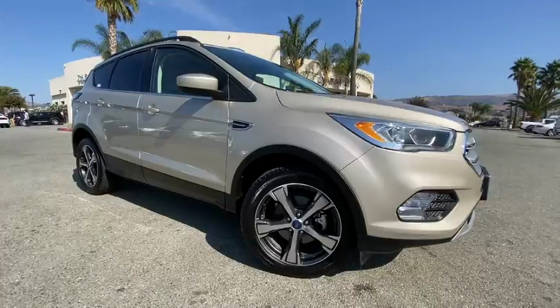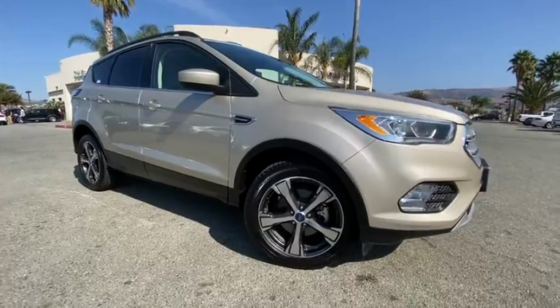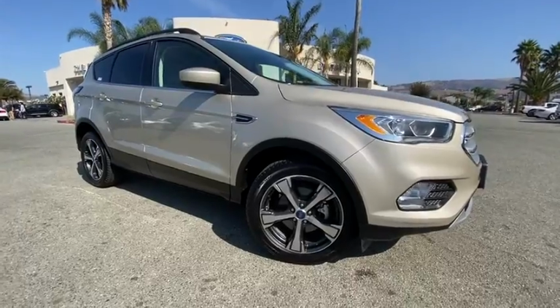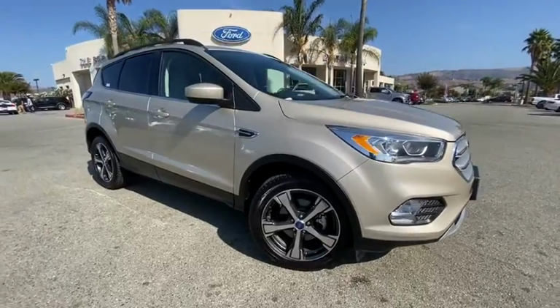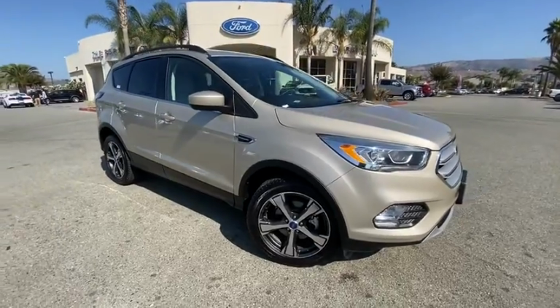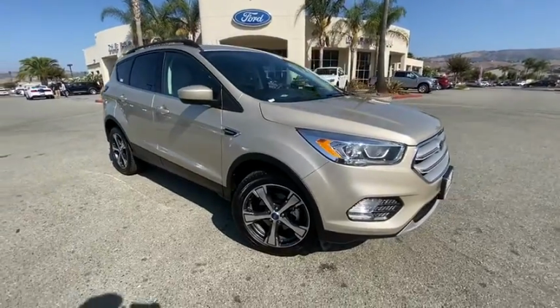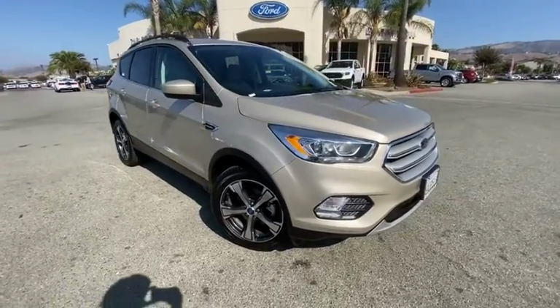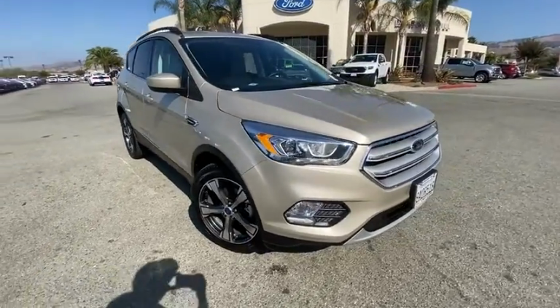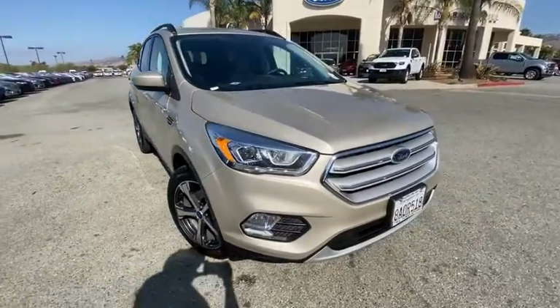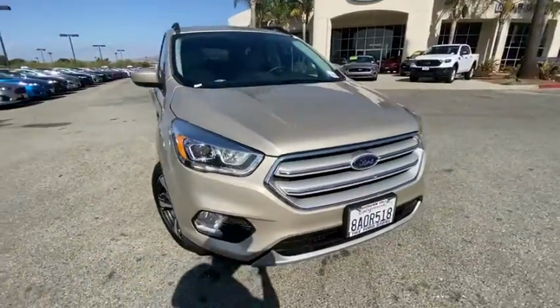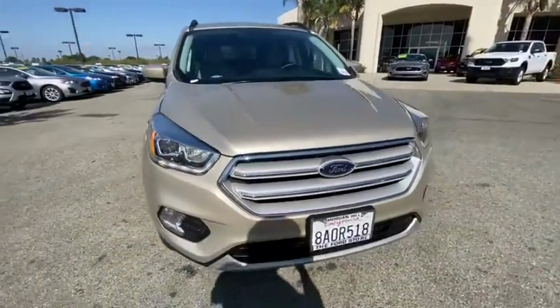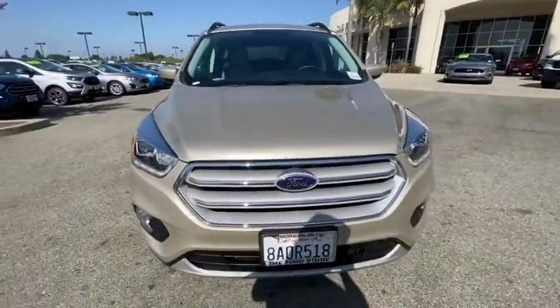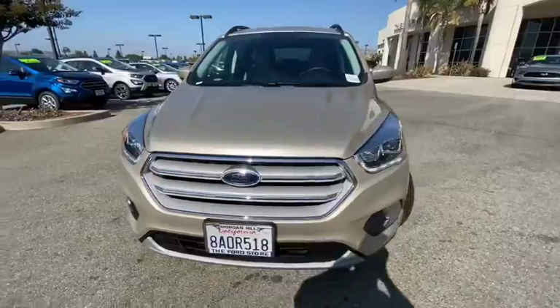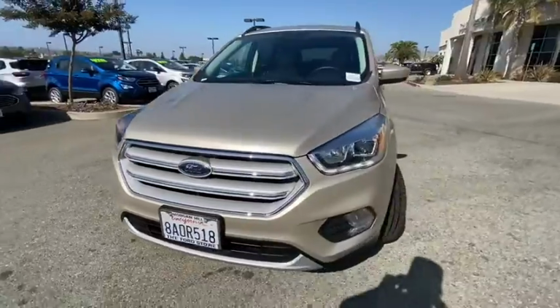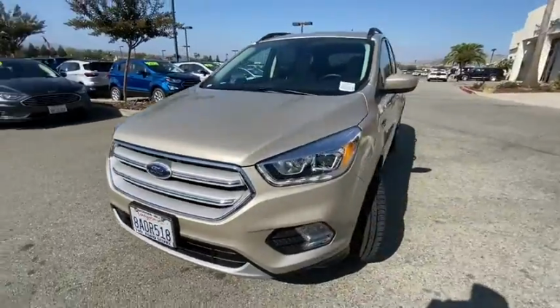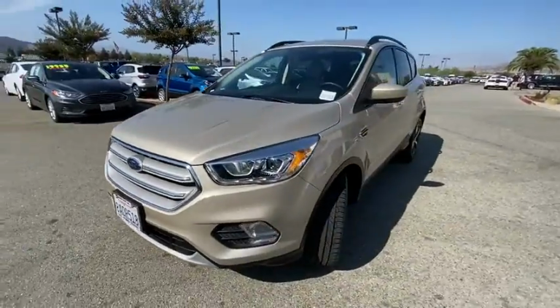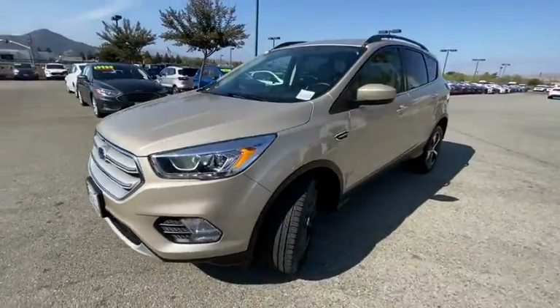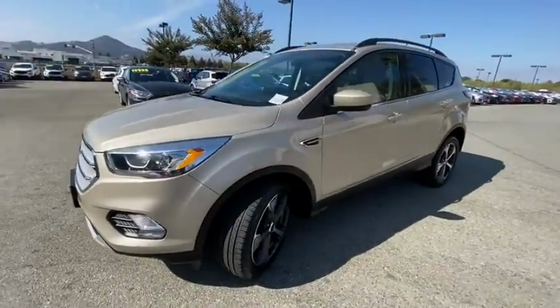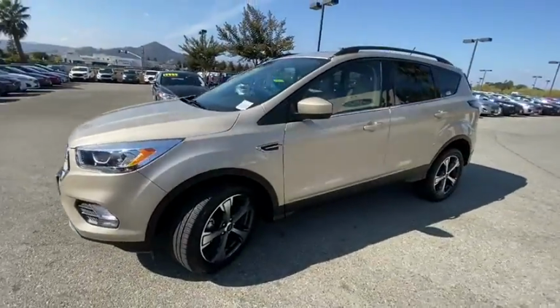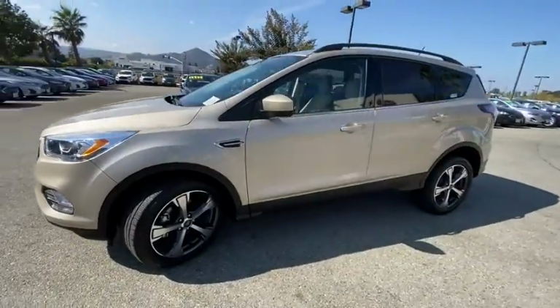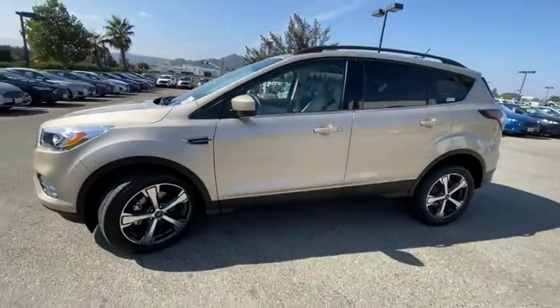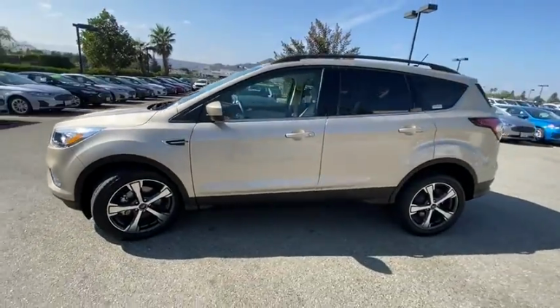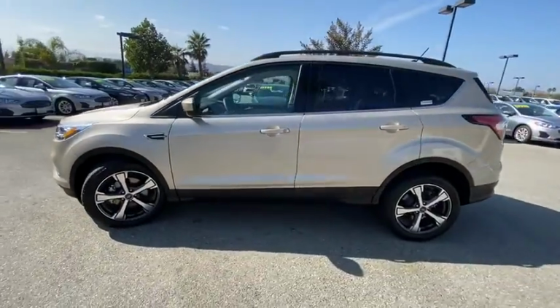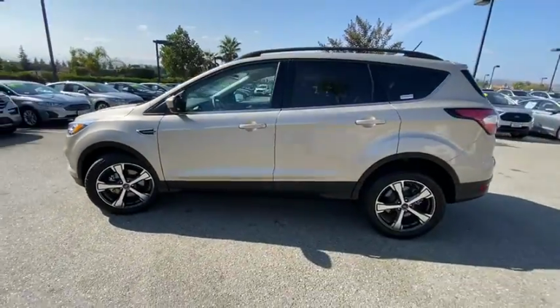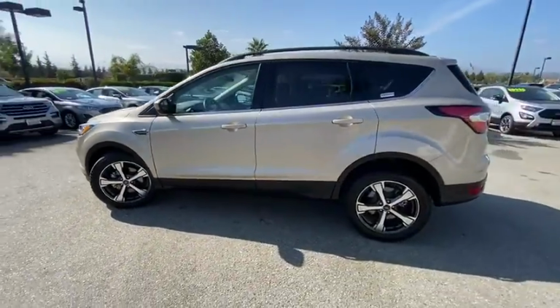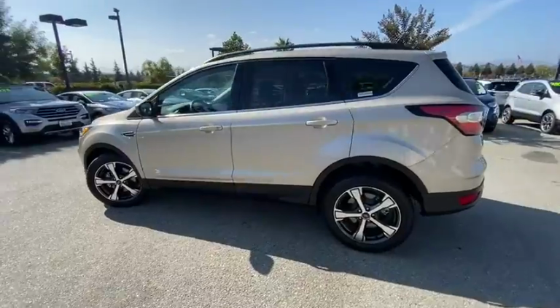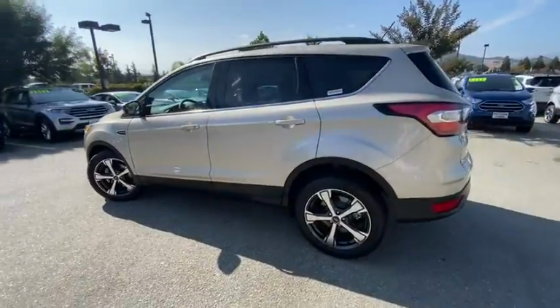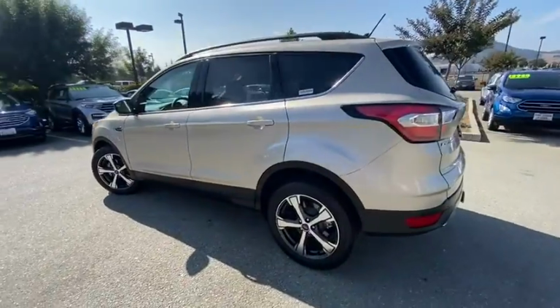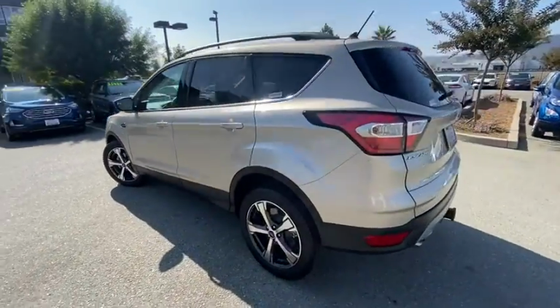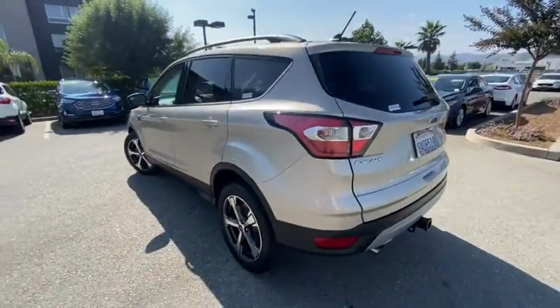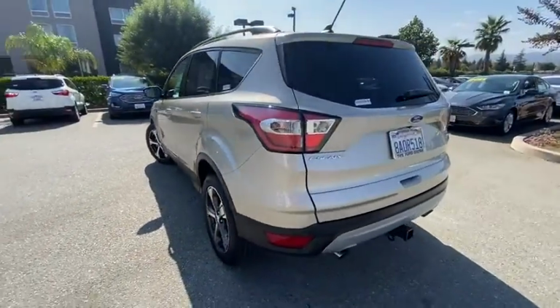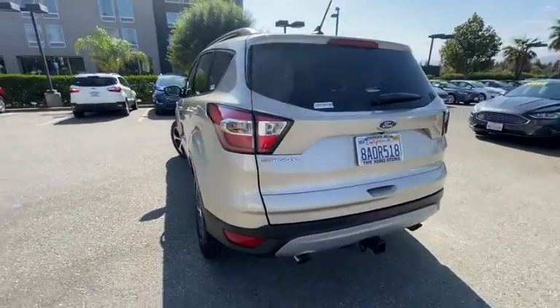We are pleased to show you the 2018 Ford Escape. Gas engines flex, tow, sip and go with Ford Escape. This vehicle has less than 30,000 miles. Here are some of this vehicle's great options.